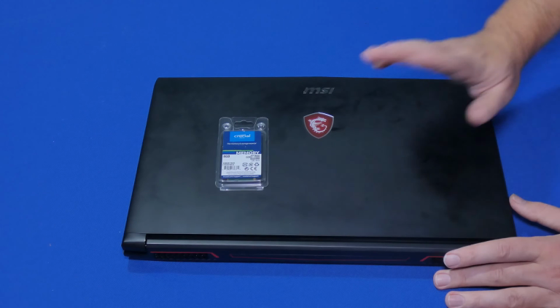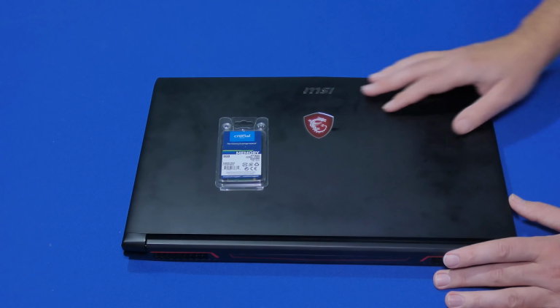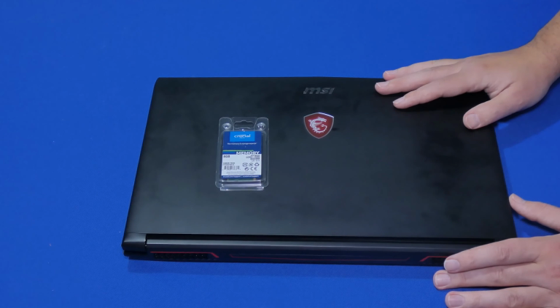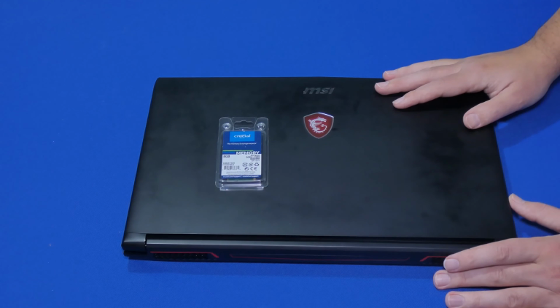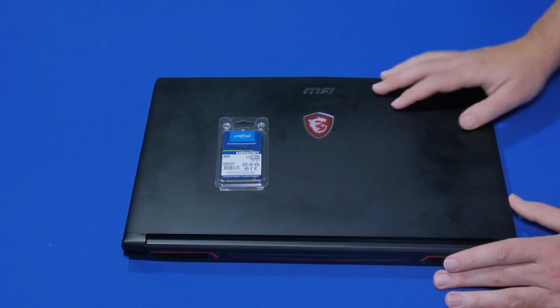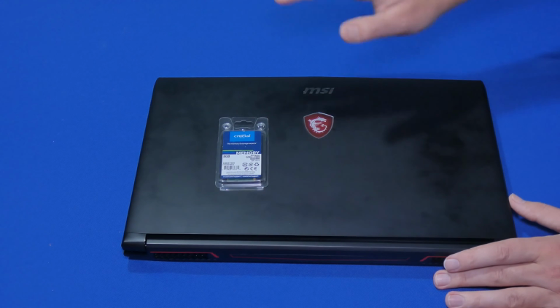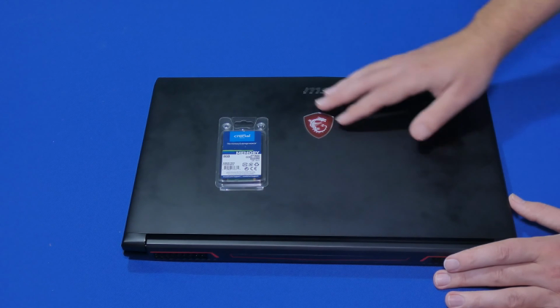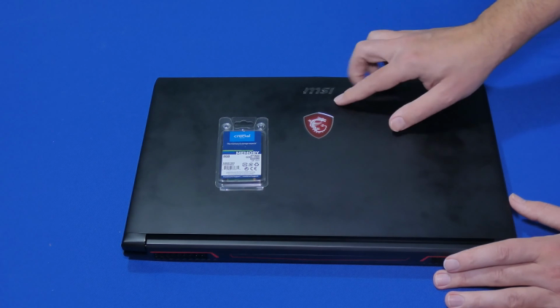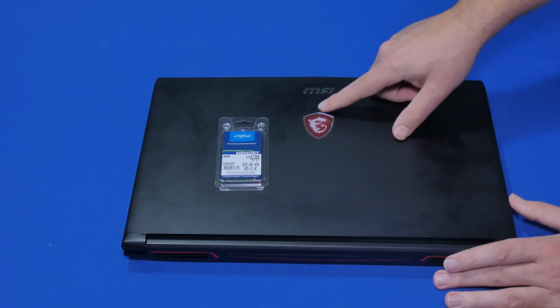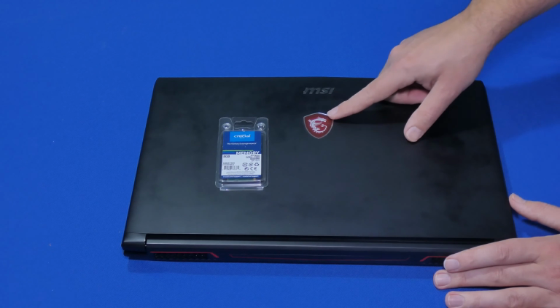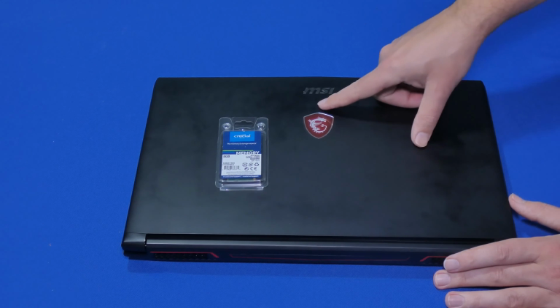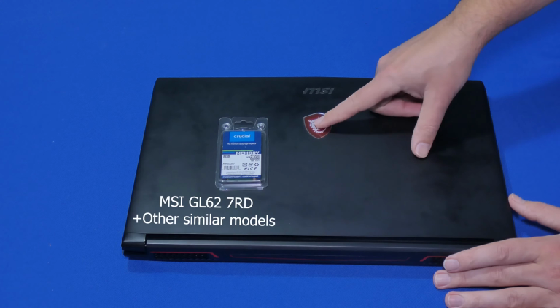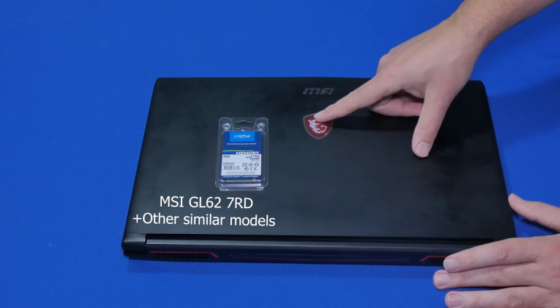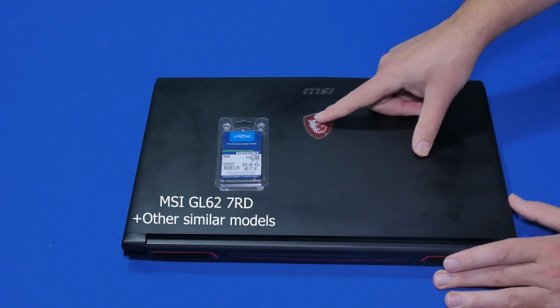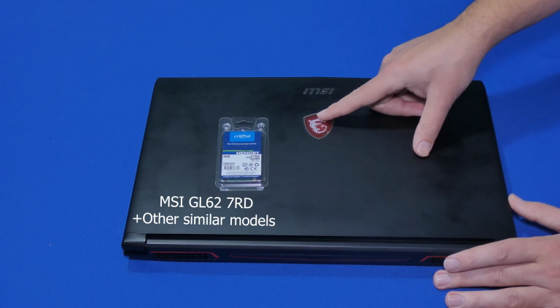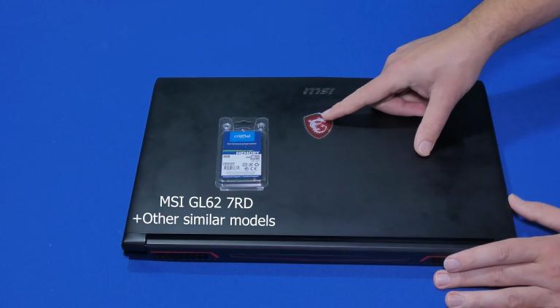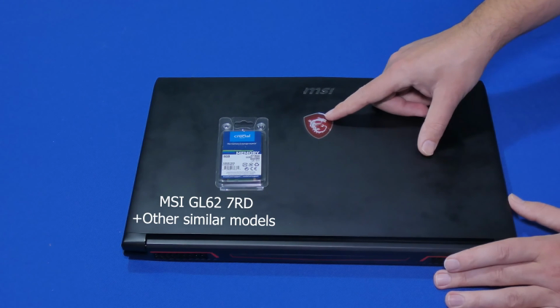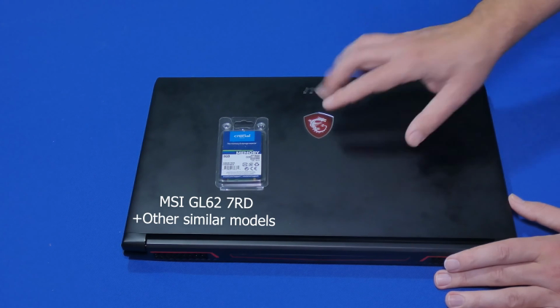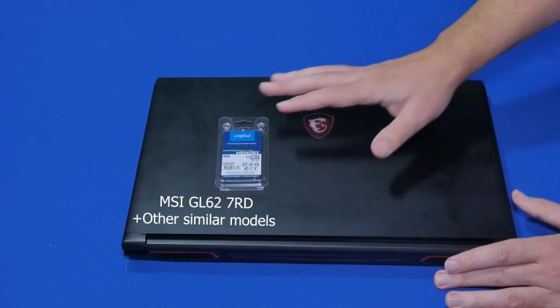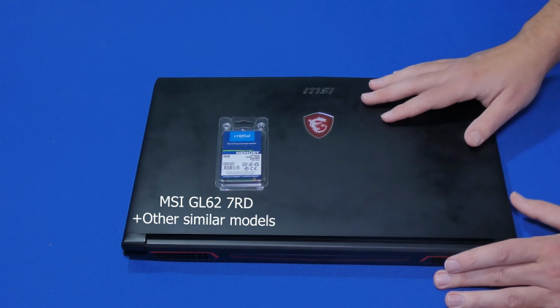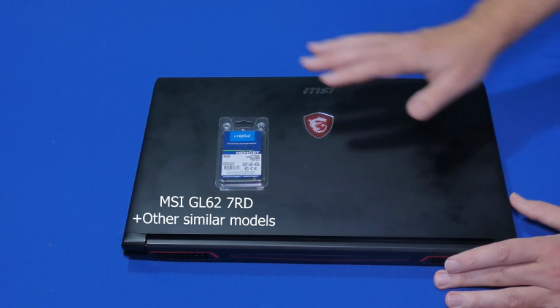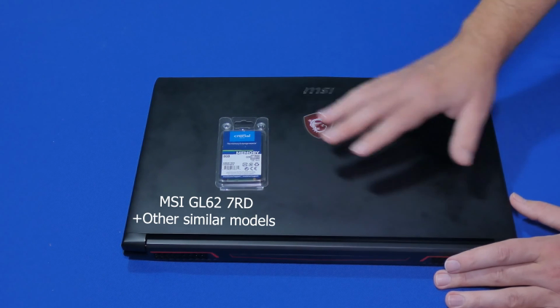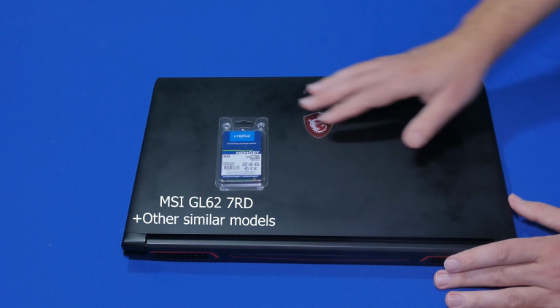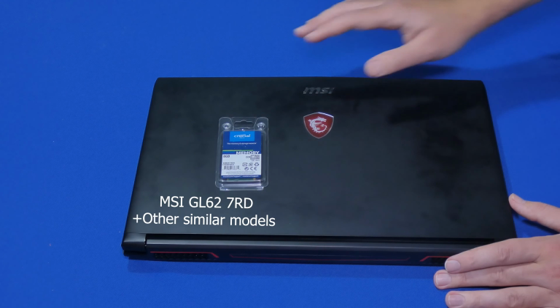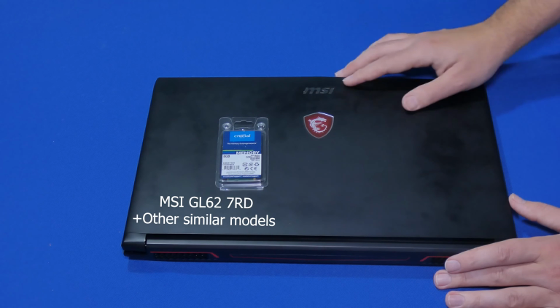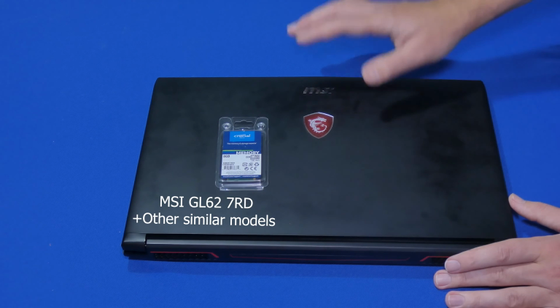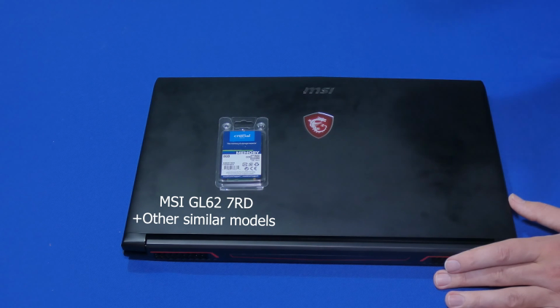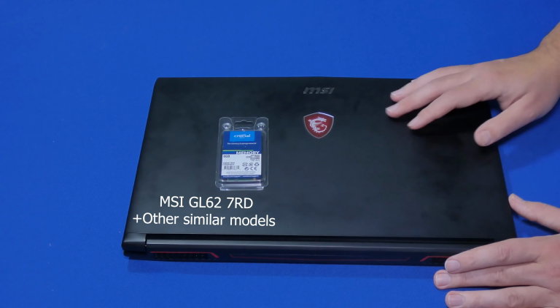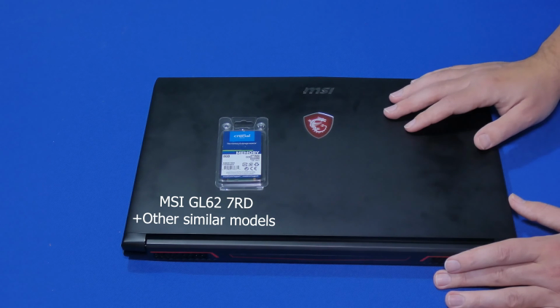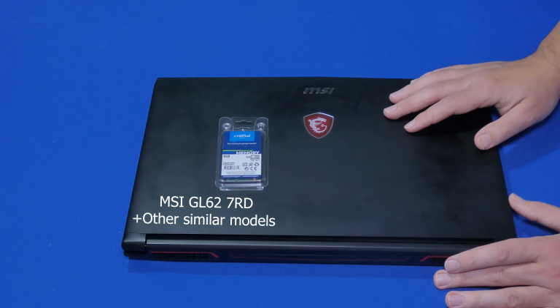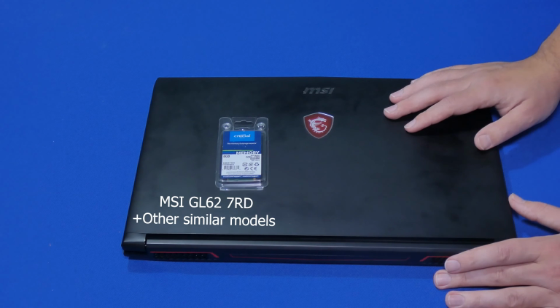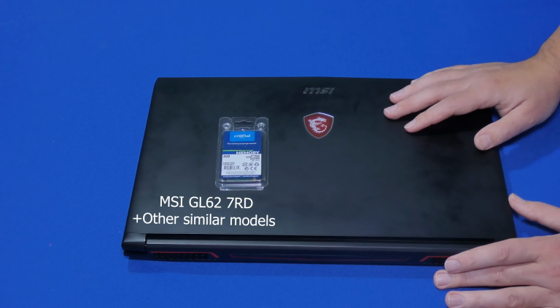Hello my friends, my name is Ervin, also known as Koboman, and today we're adding more RAM to a gaming laptop which is an MSI GL627RD. There will be some other models that will also work the same way, so if you're watching this video for an MSI brand type of laptop, you probably have the right one.